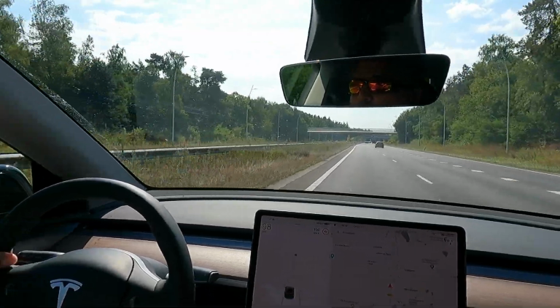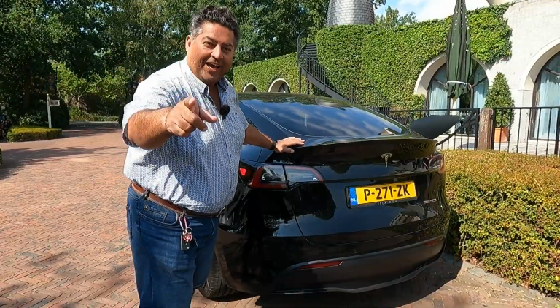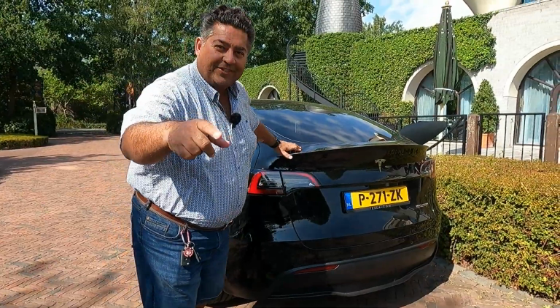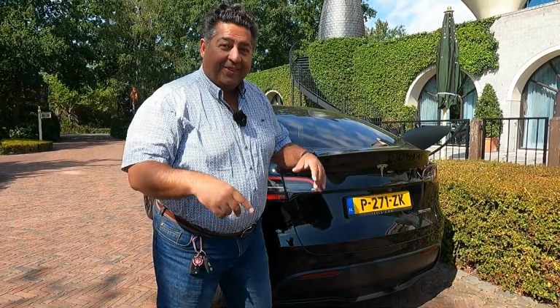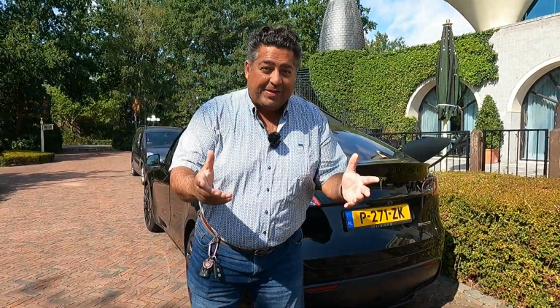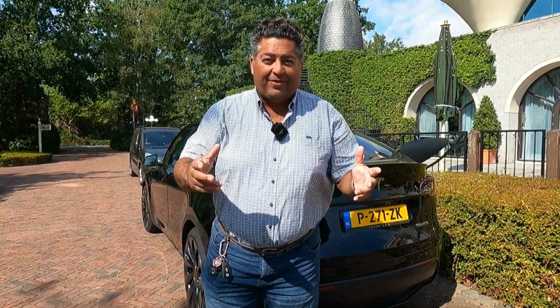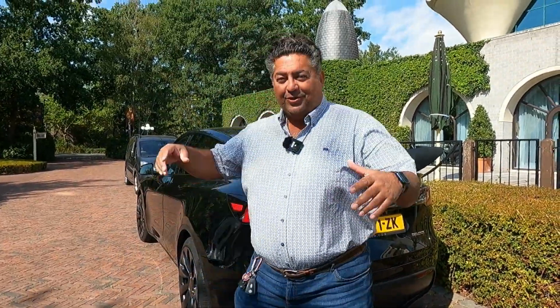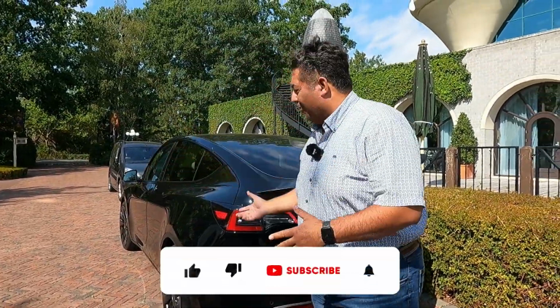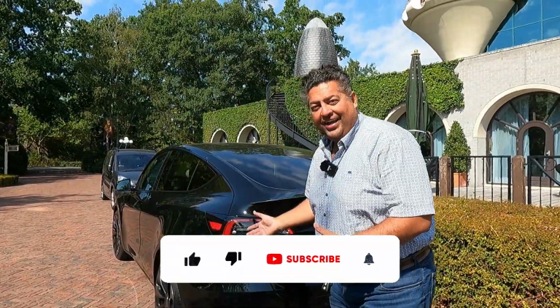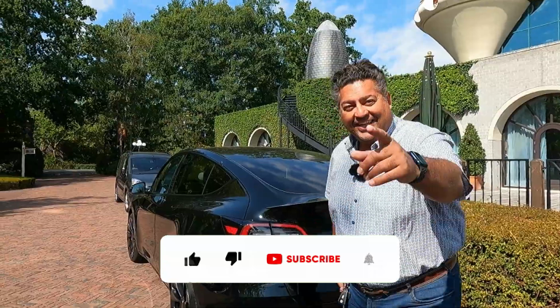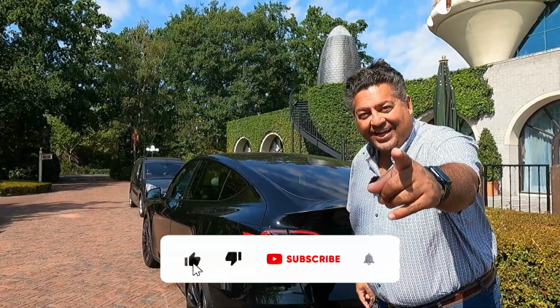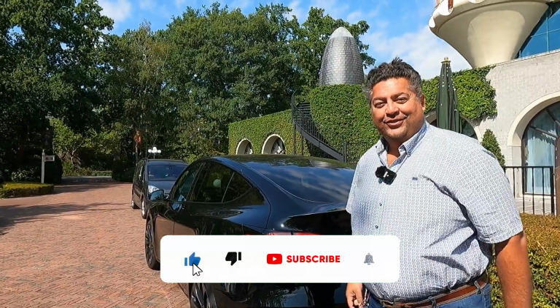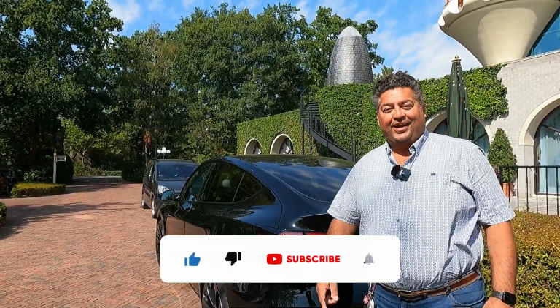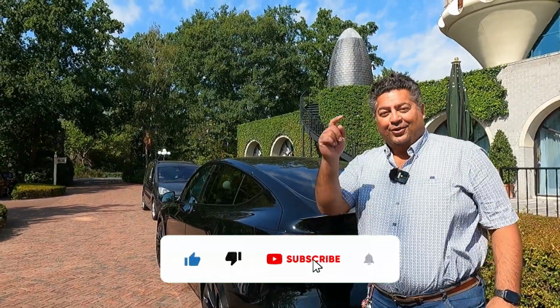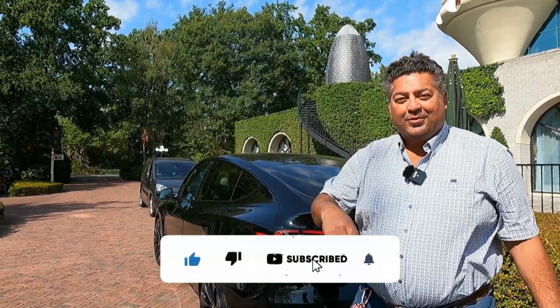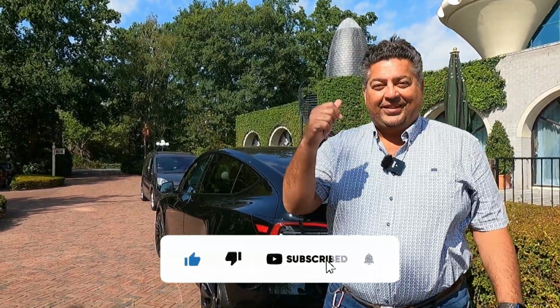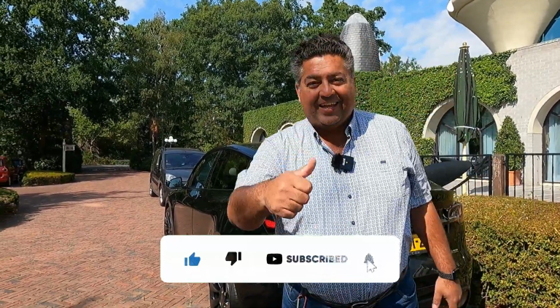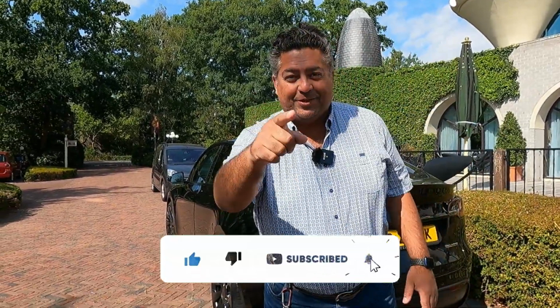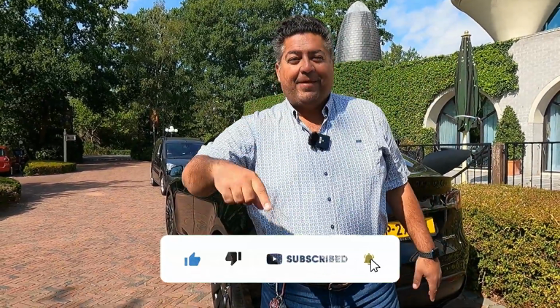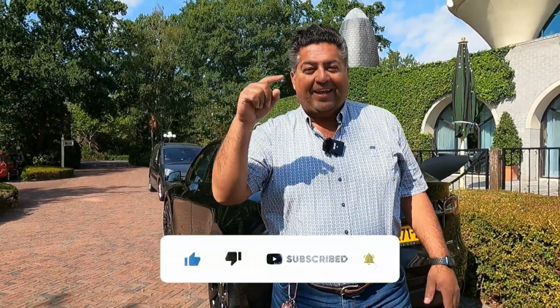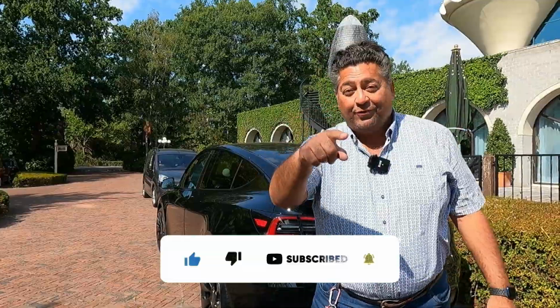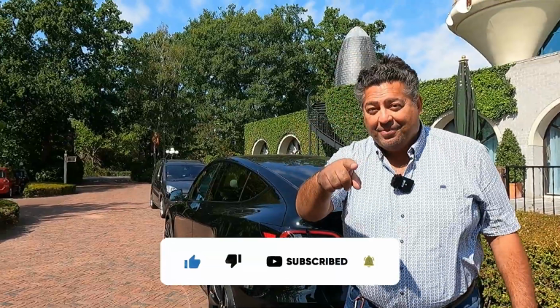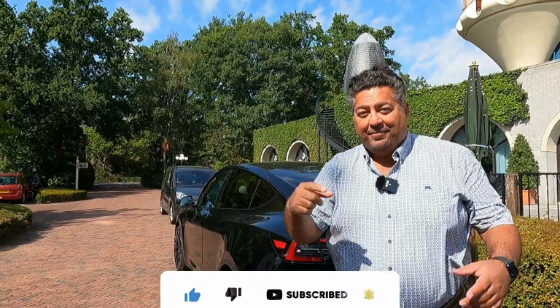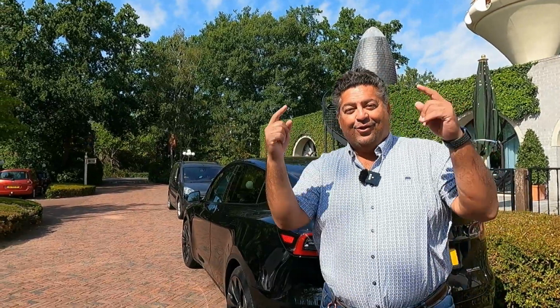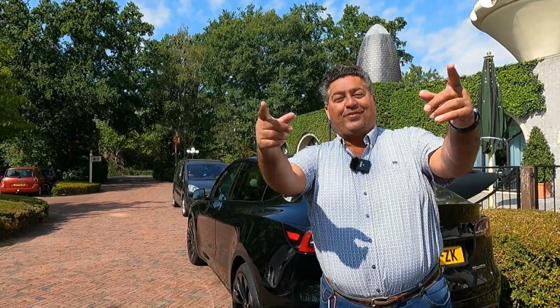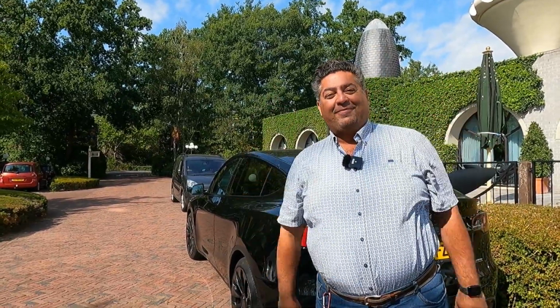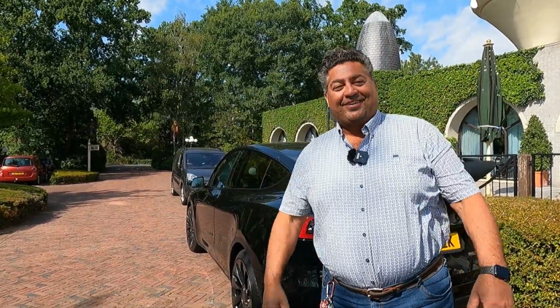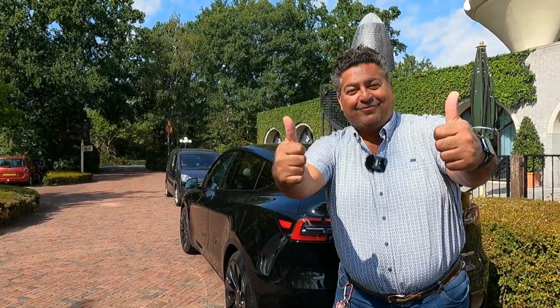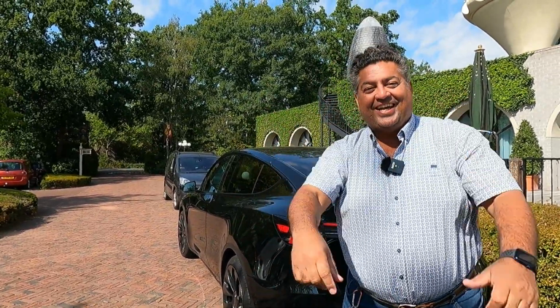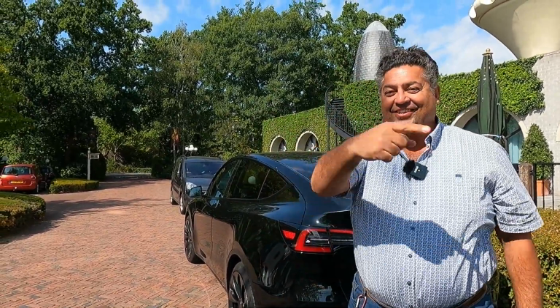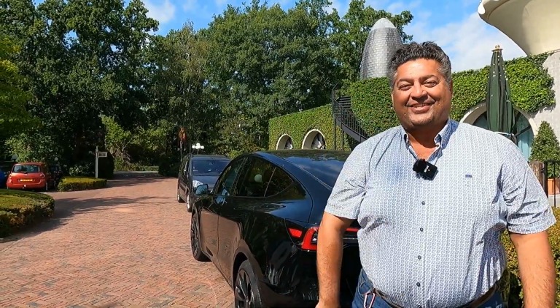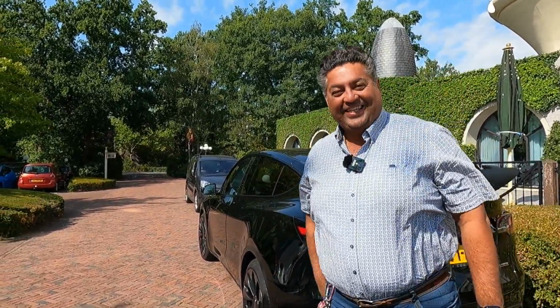Thank you guys for watching. This has been Brad Rules in the Model Y taking you guys out for a test drive. Don't forget to hit that like, subscribe, and the notification bell because lots more videos are coming out. Thanks for watching guys and see you on the next one — cheers!